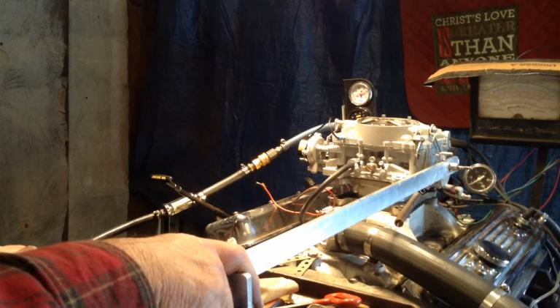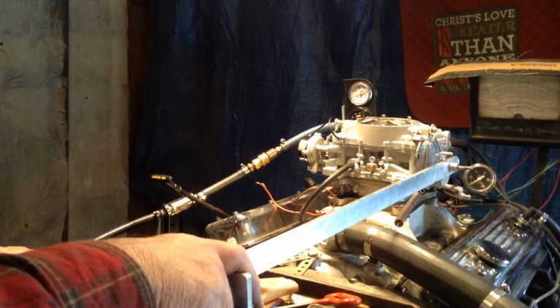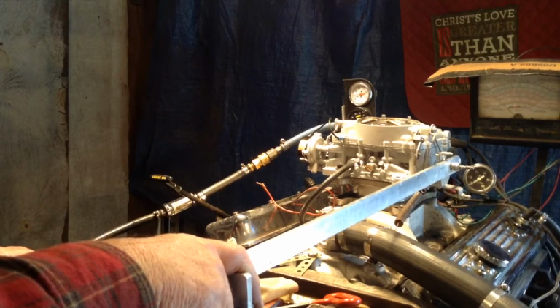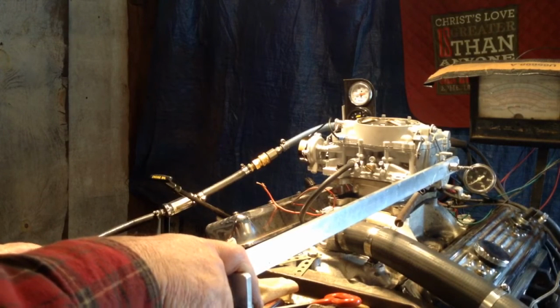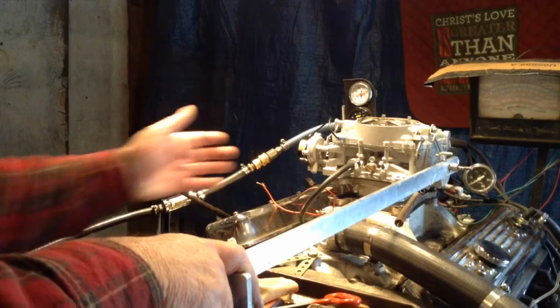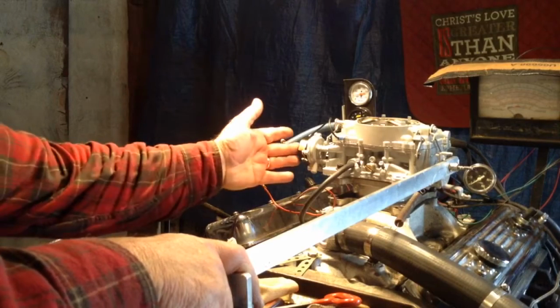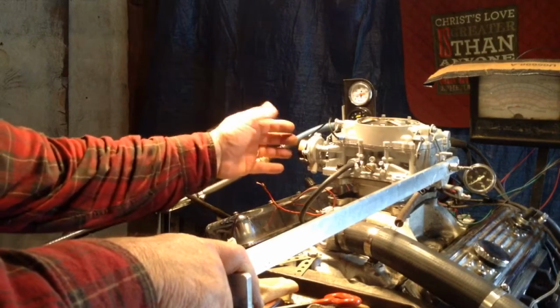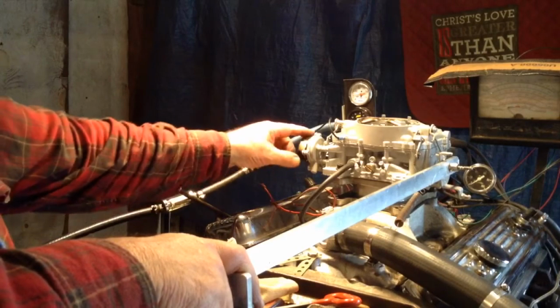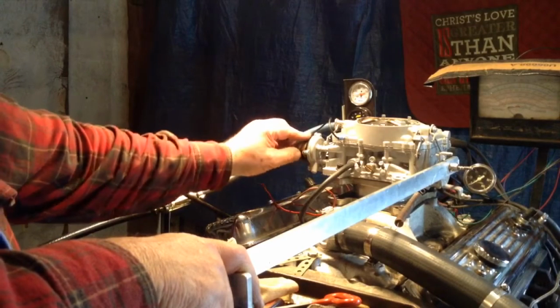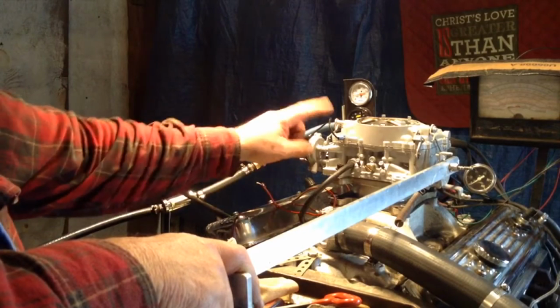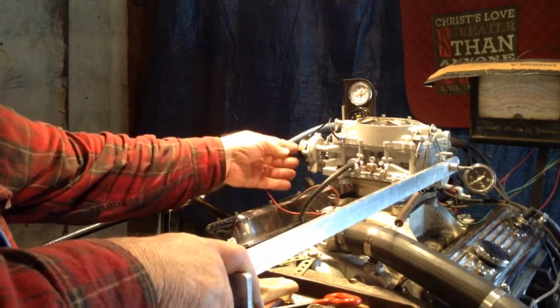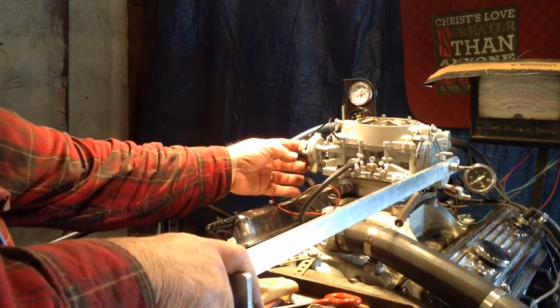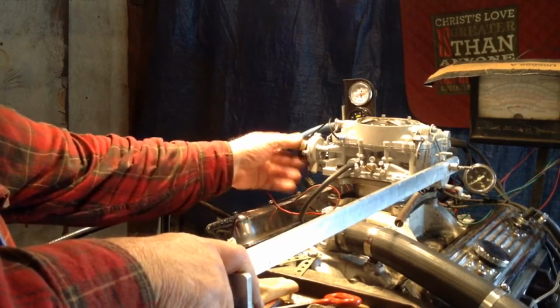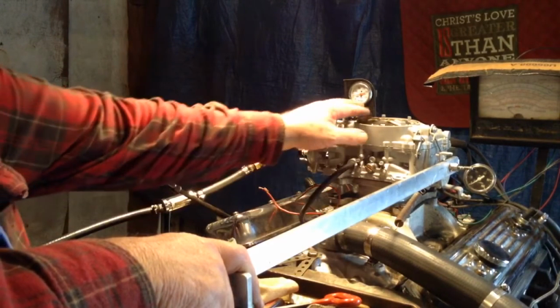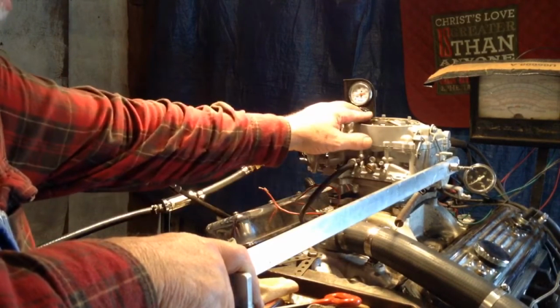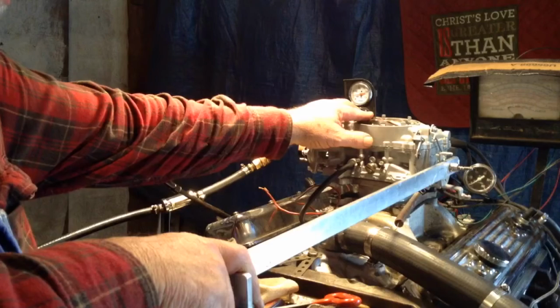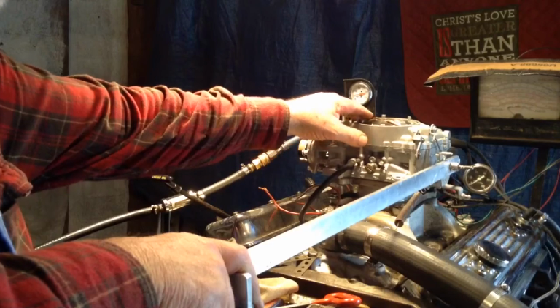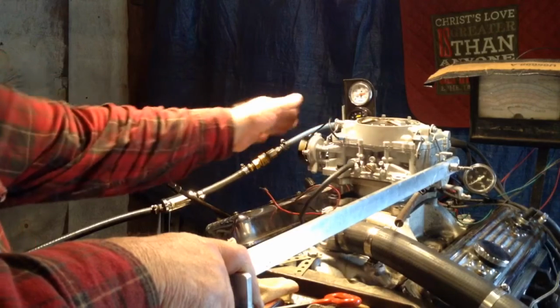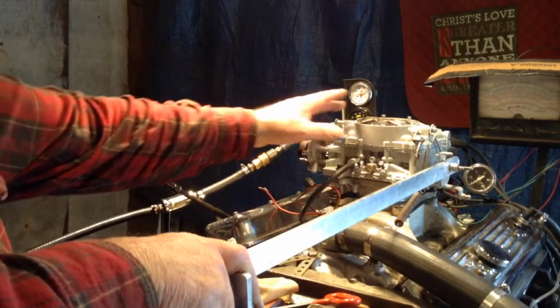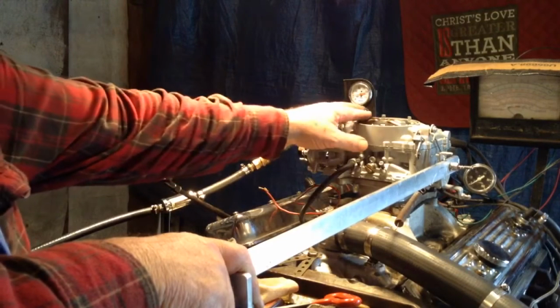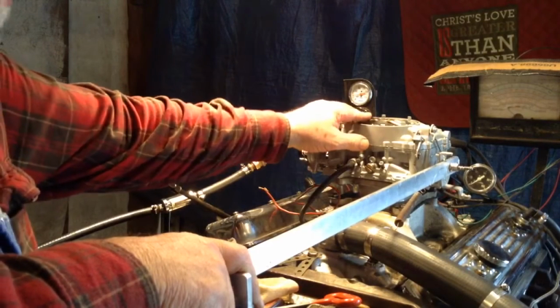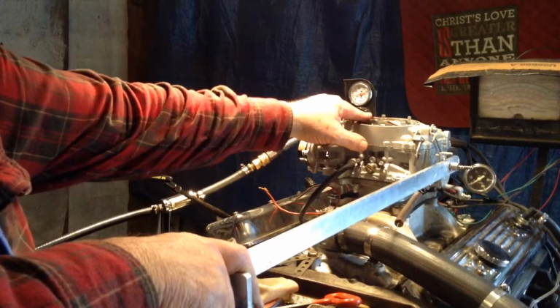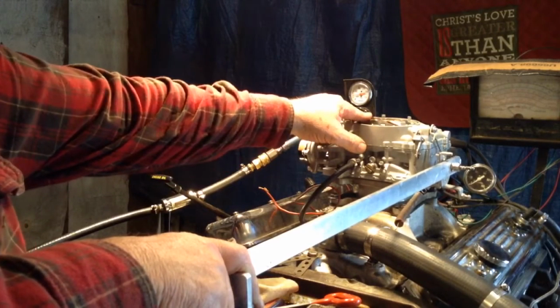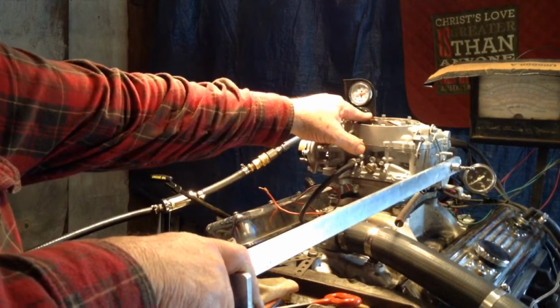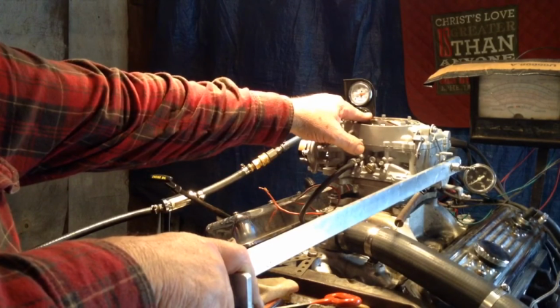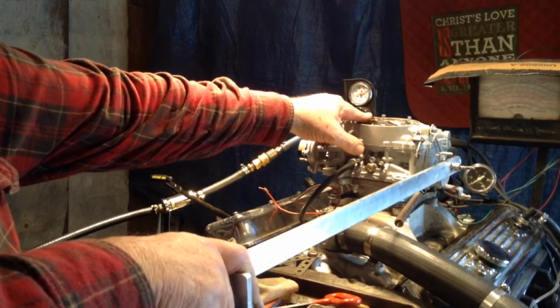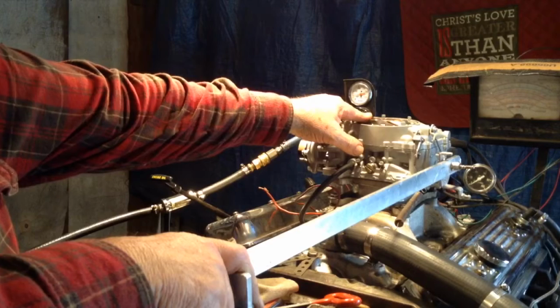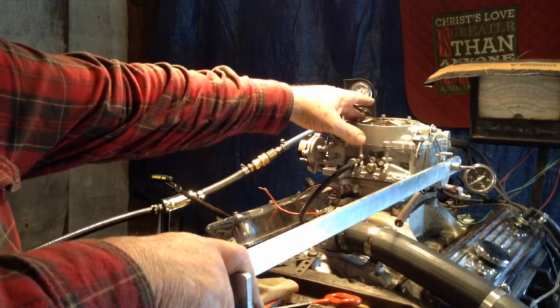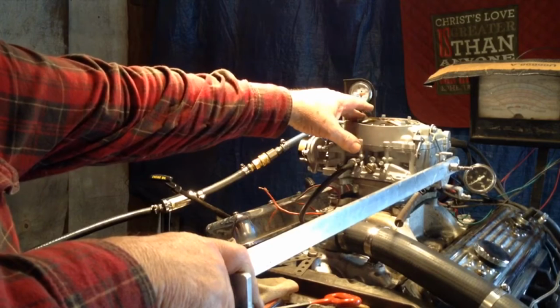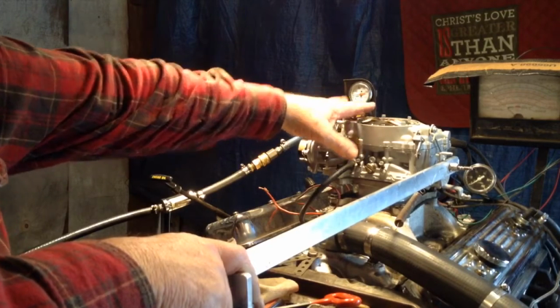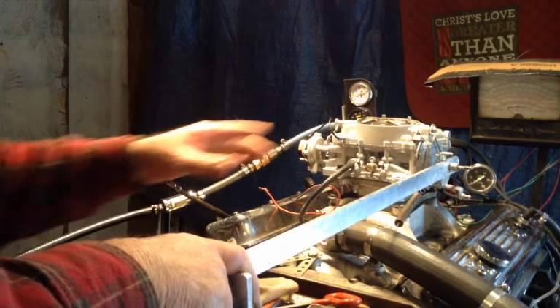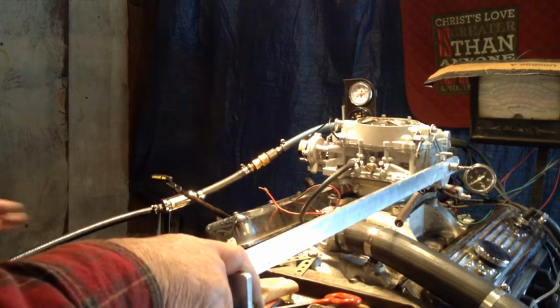Okay, now here's your electric choke. Of course, you know about that. It's your ground. You'll get instructions on how to put your hot wire on and how to set it, because we ship them out turned off so that there's no problem to interfere with the function.